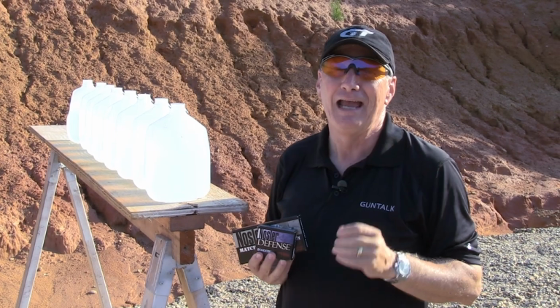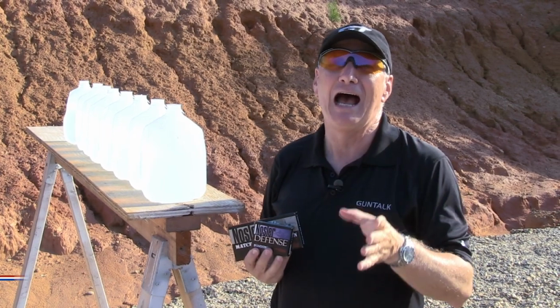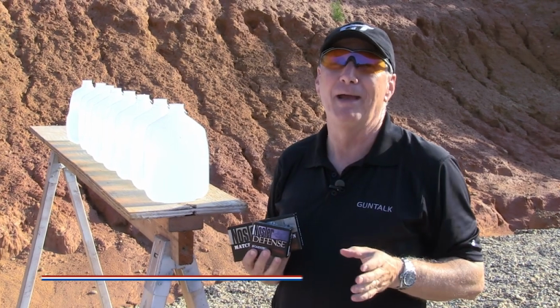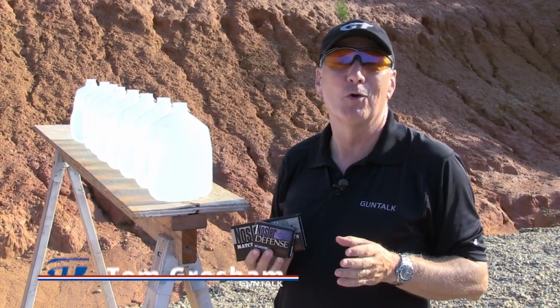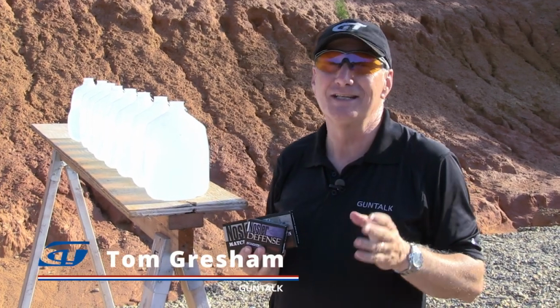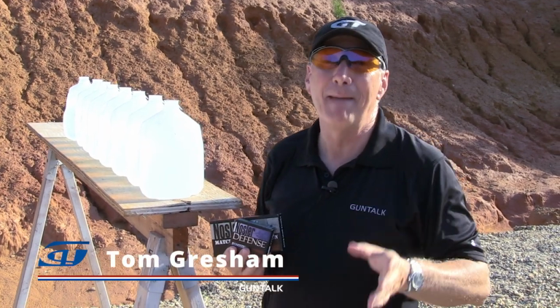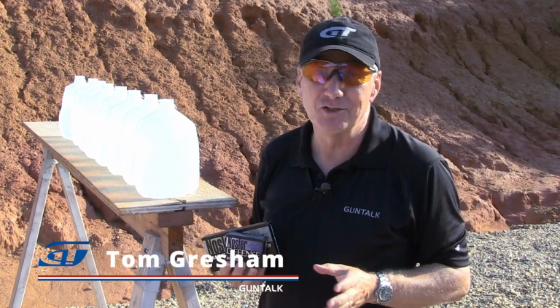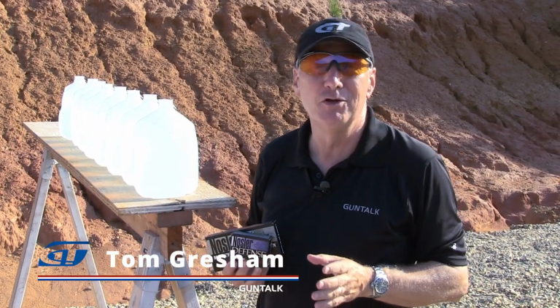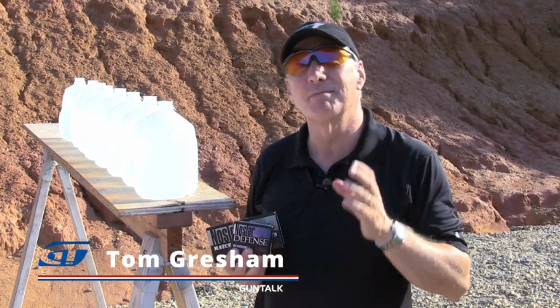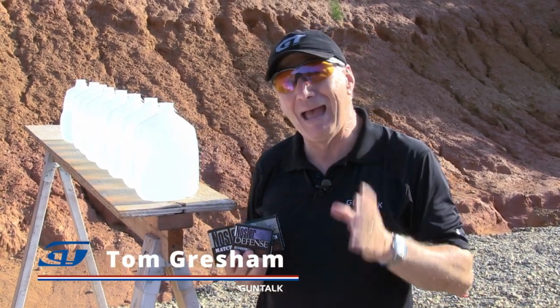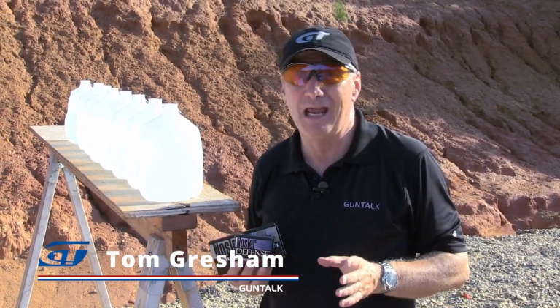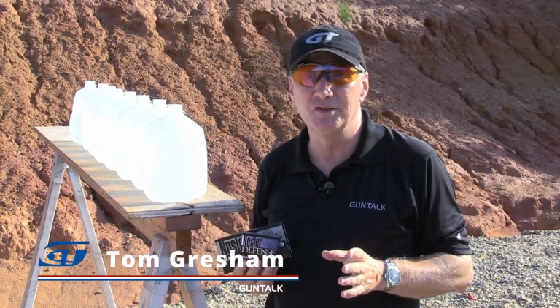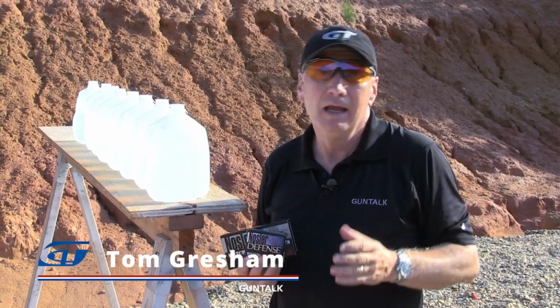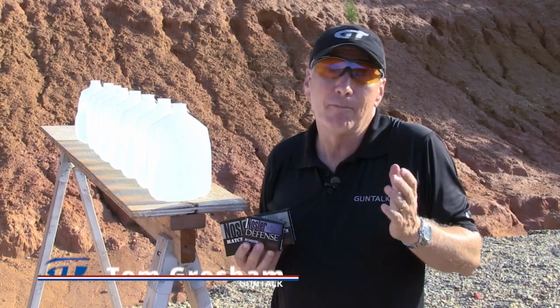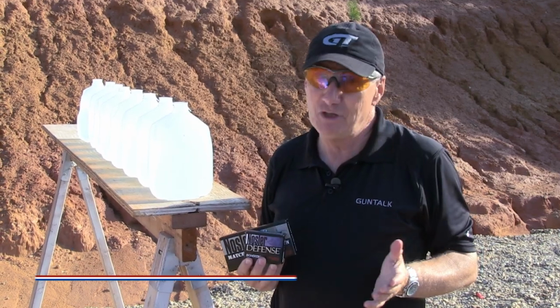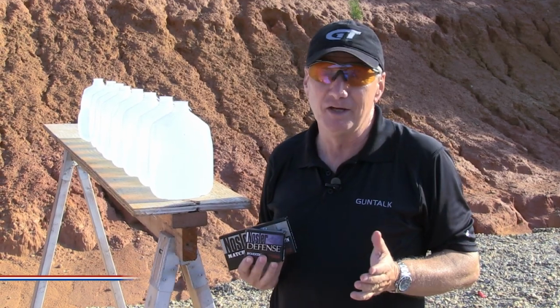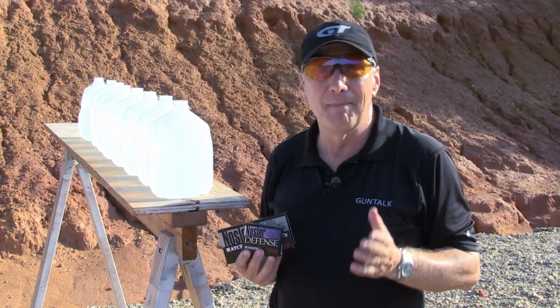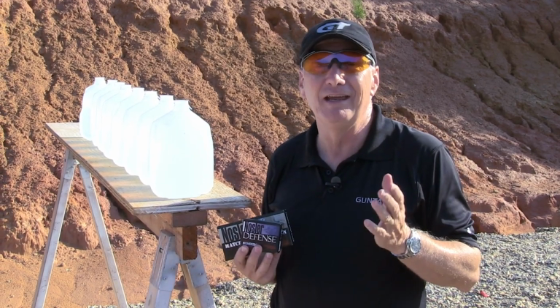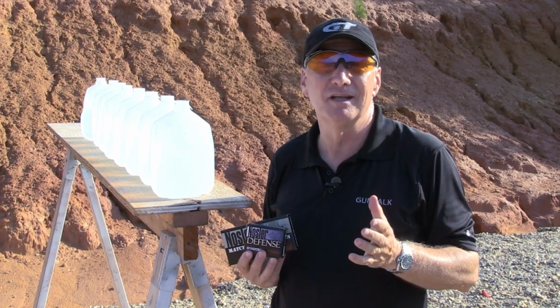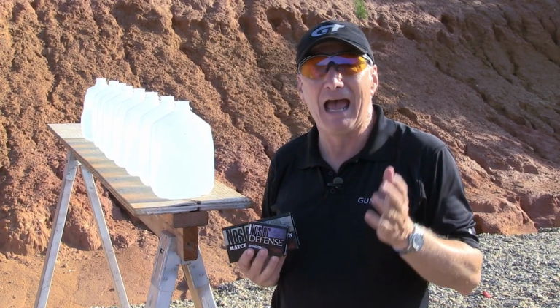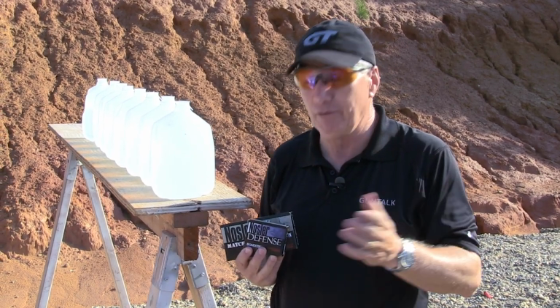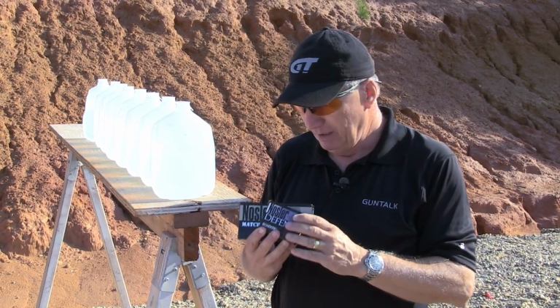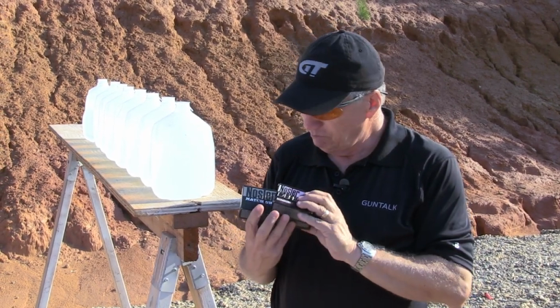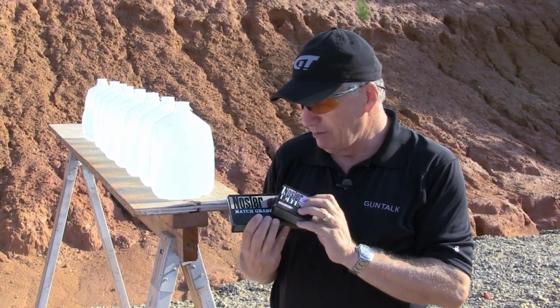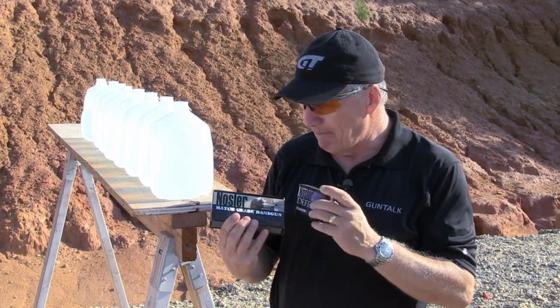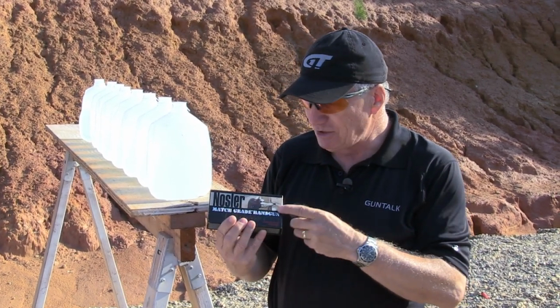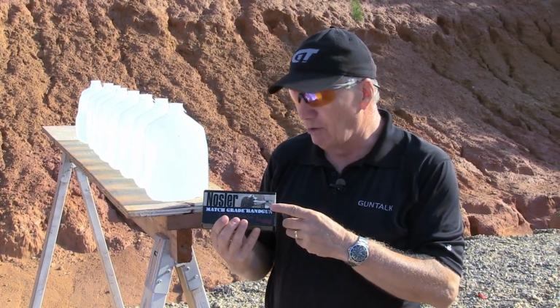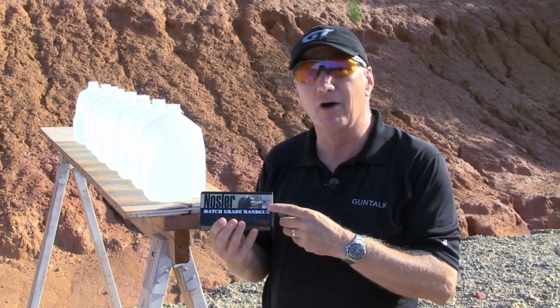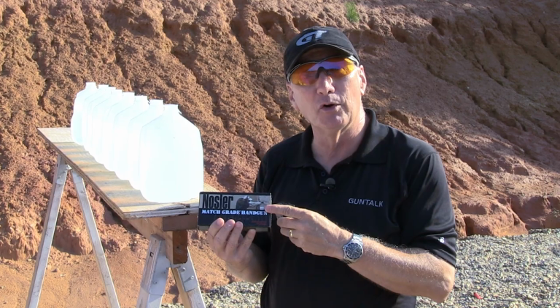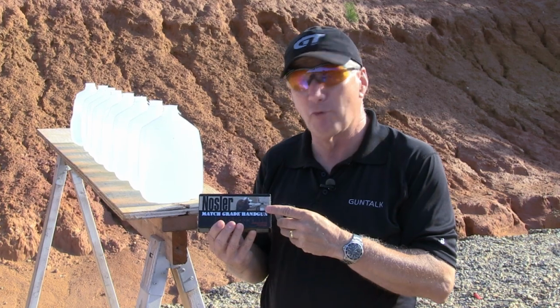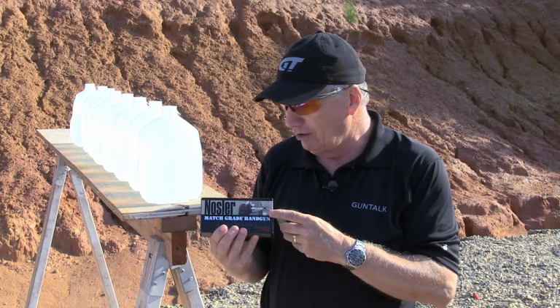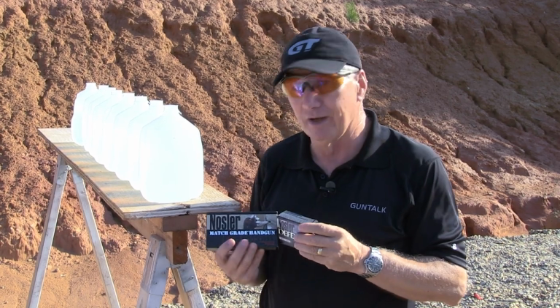At the Iron Man, of course, it's a match, so you use match ammunition. And for match ammunition, the main thing is that it's accurate. And of course, you can buy match ammo that's already loaded up, ready to go for you.